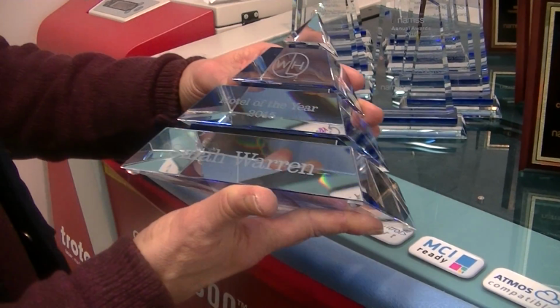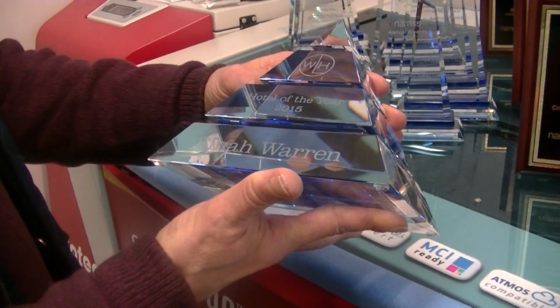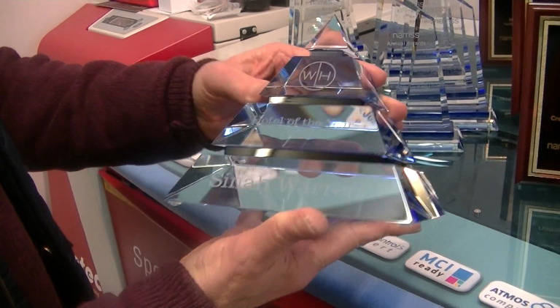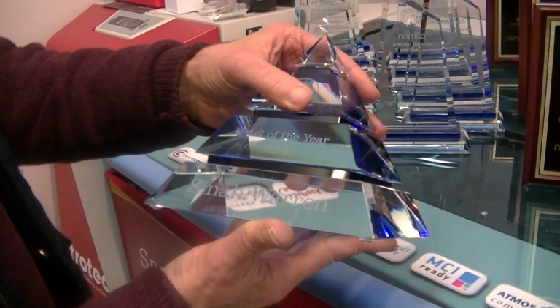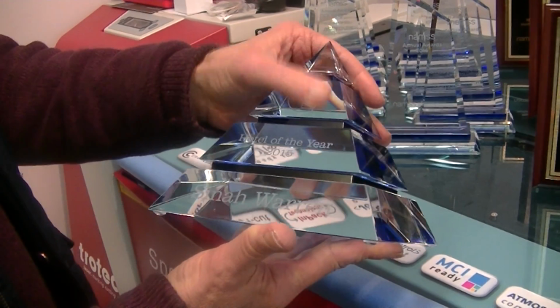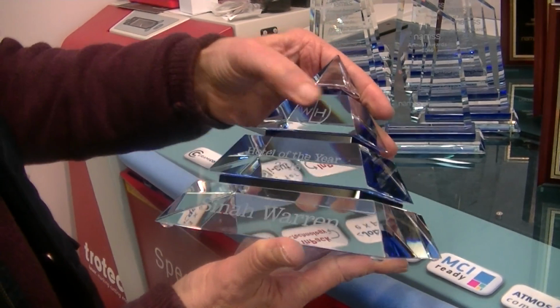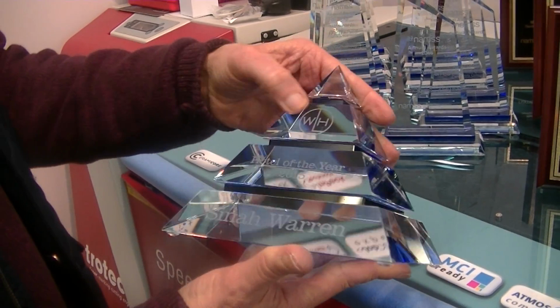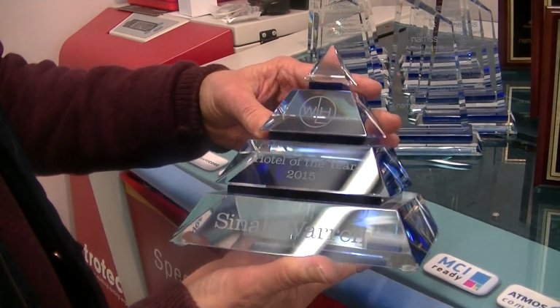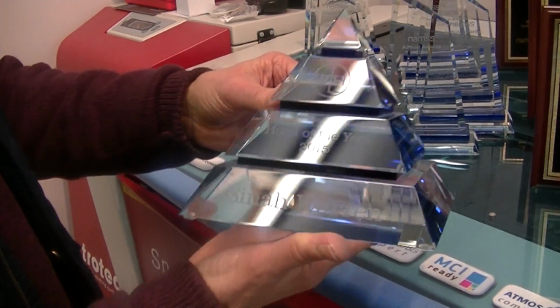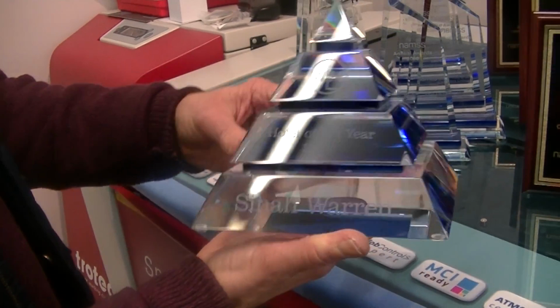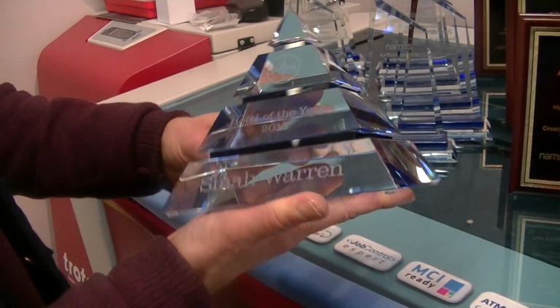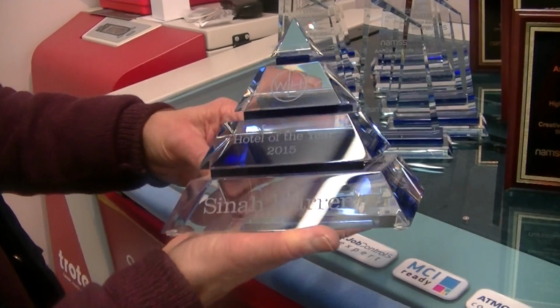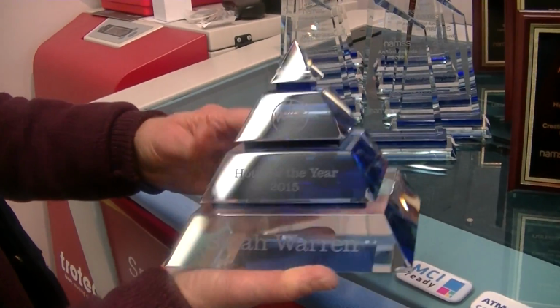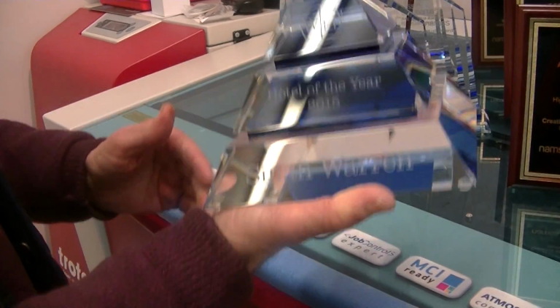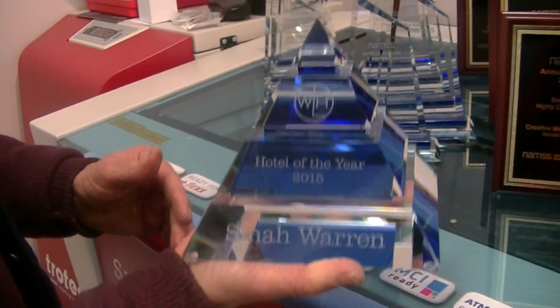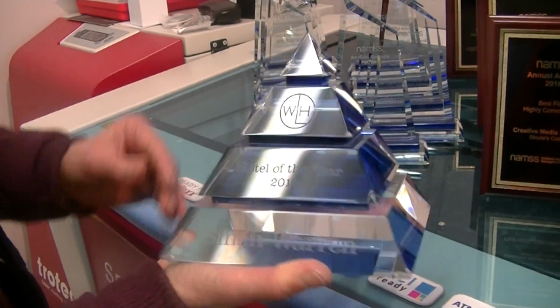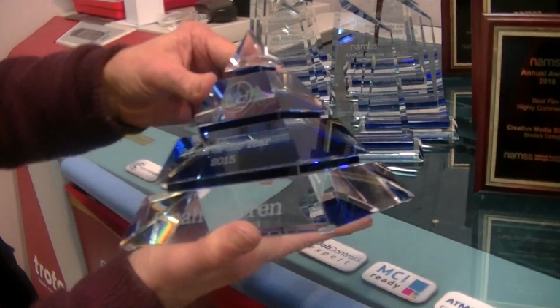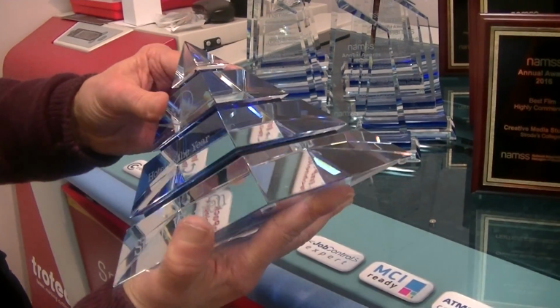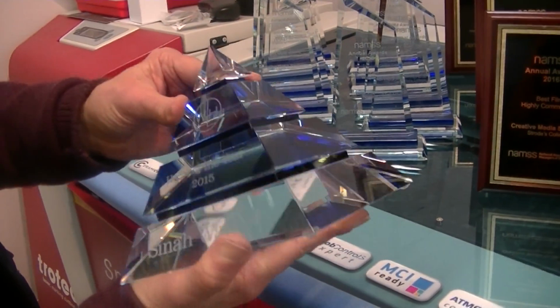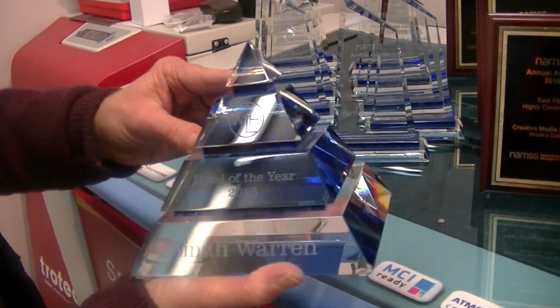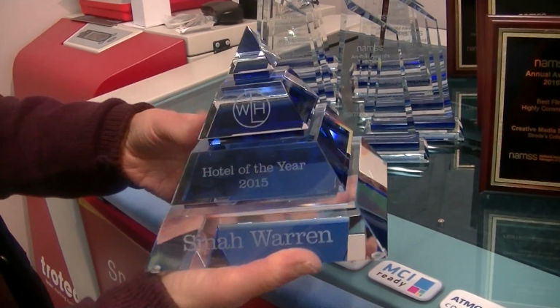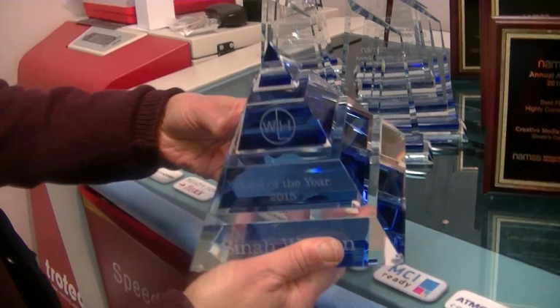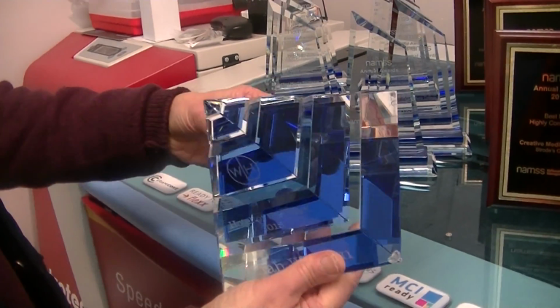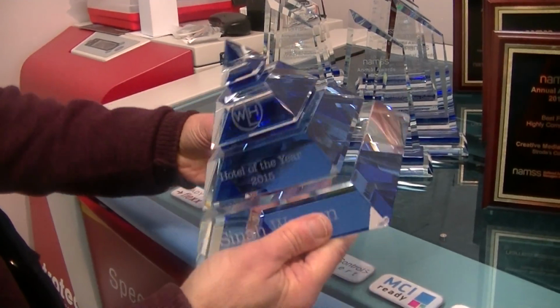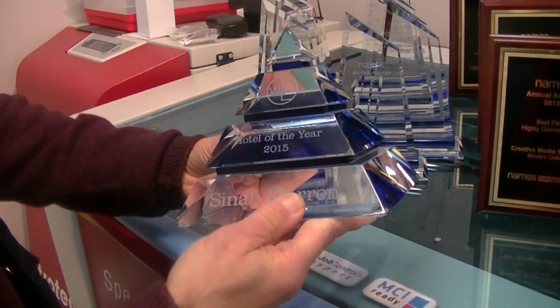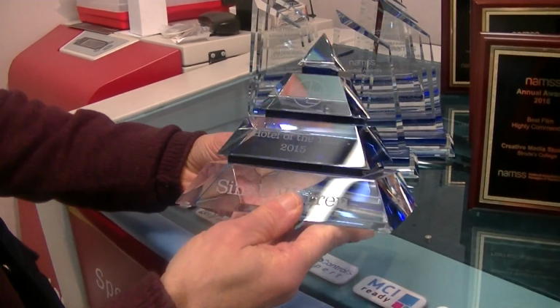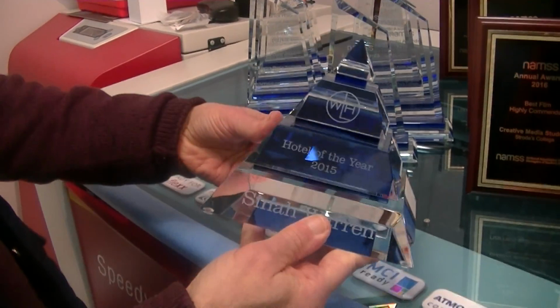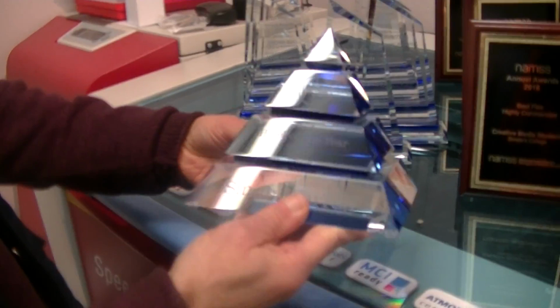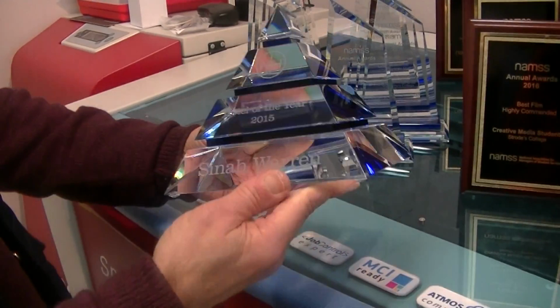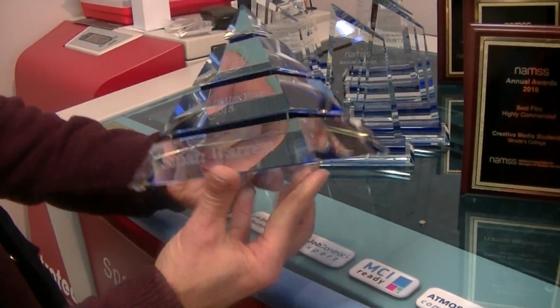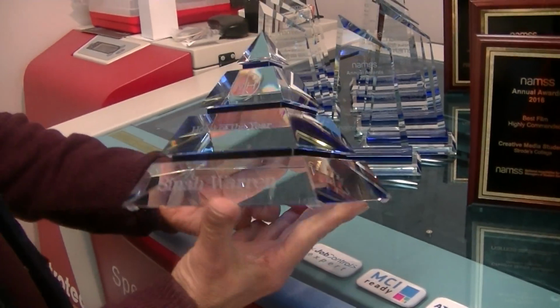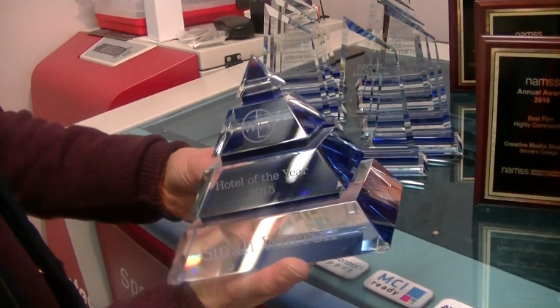Hello, it's Steve again at Robert Chapman Presentations. What about this for a beautiful little reward? Really heavy, beautiful pyramid. I love the colour, the blue that reflects through it. Fantastic. It's optical crystal.